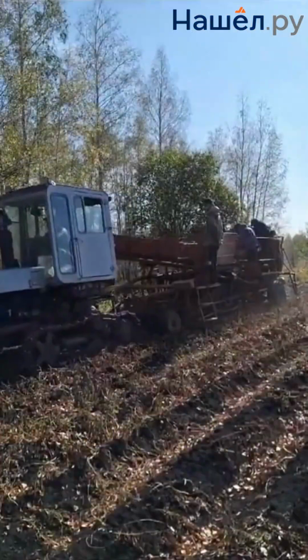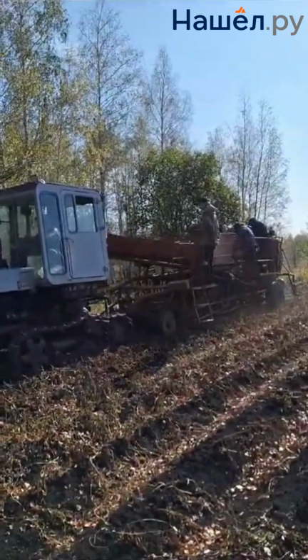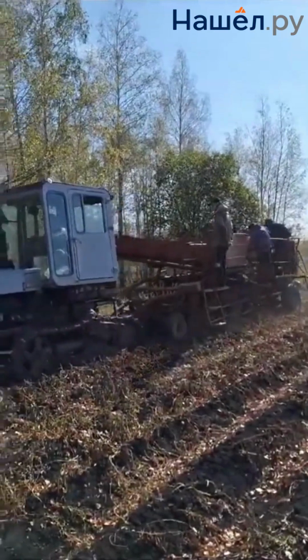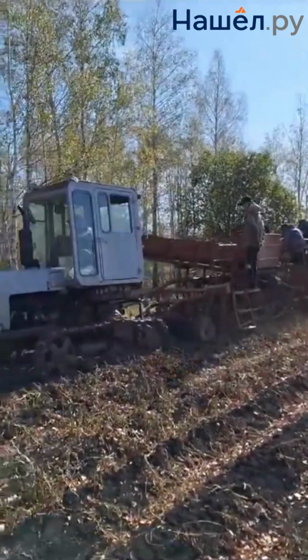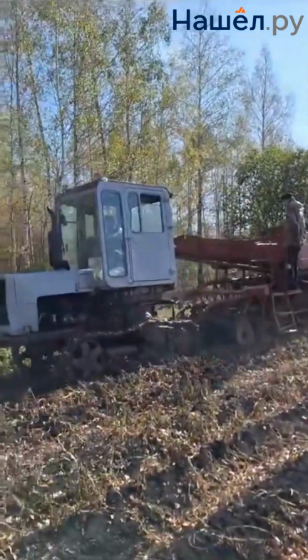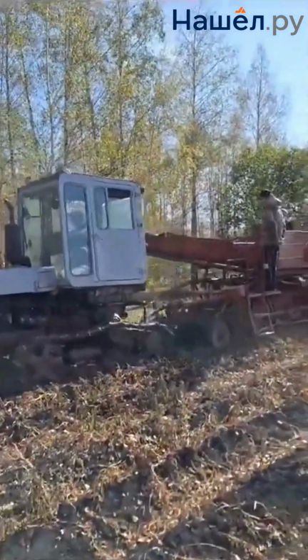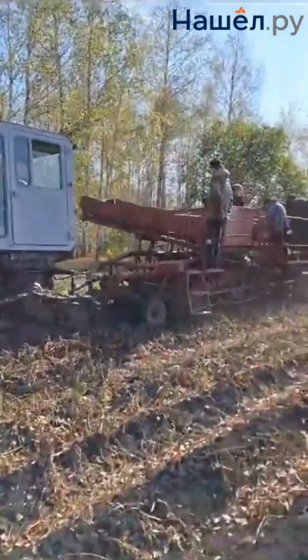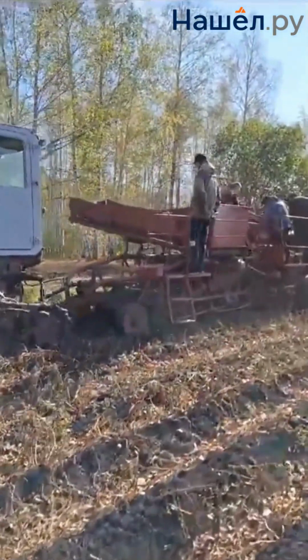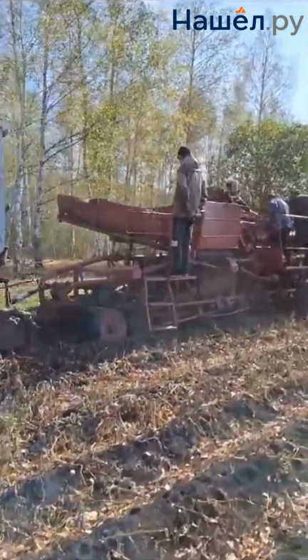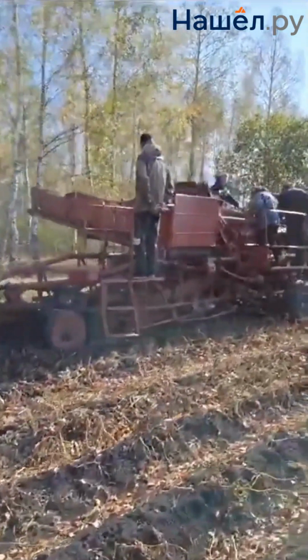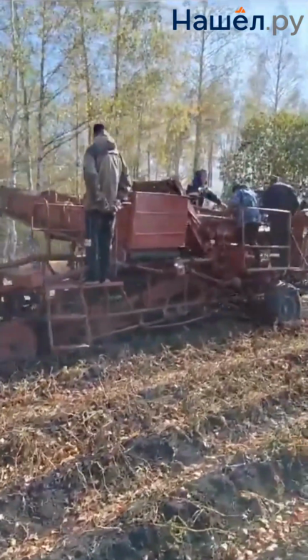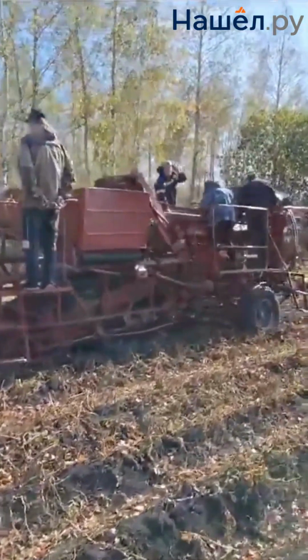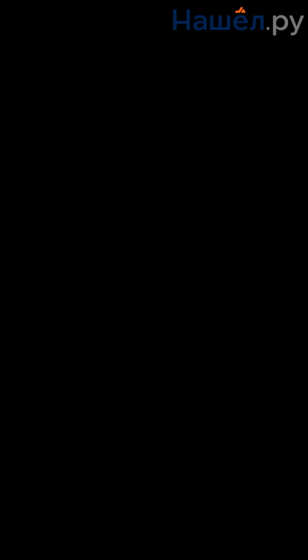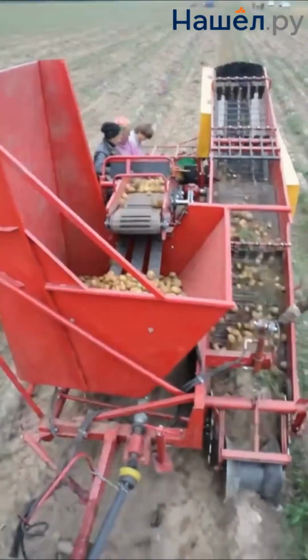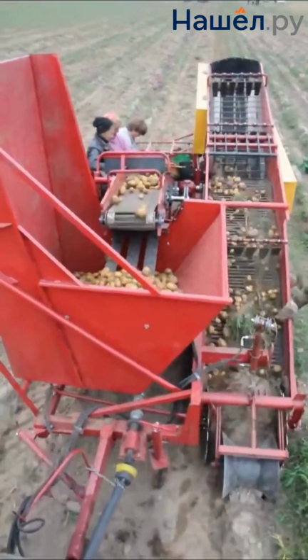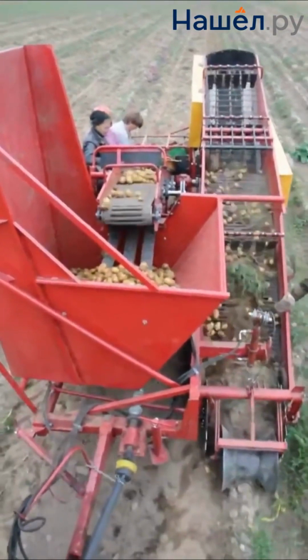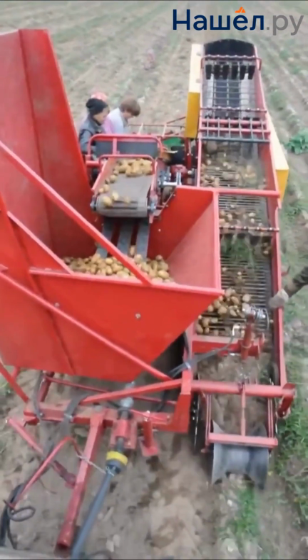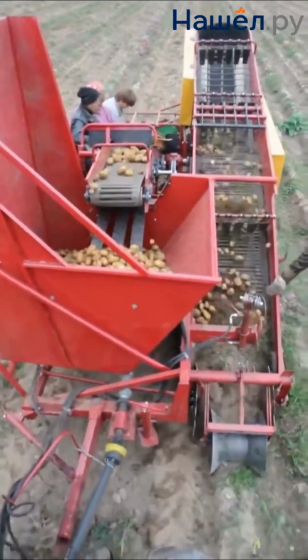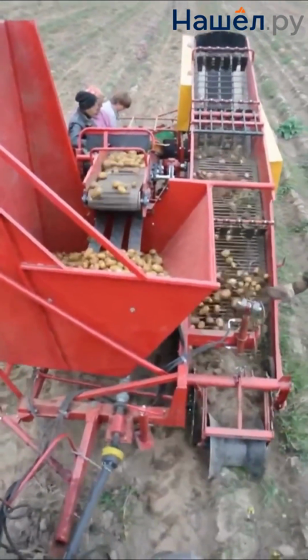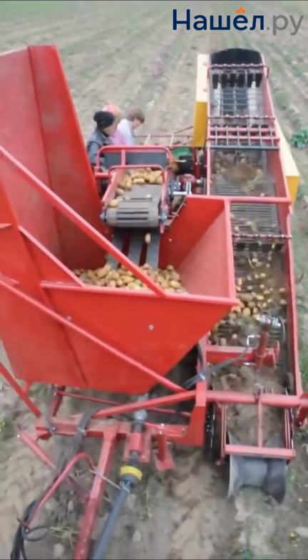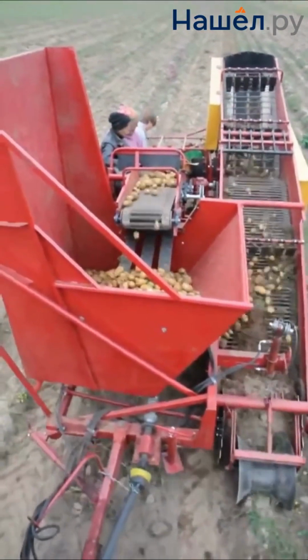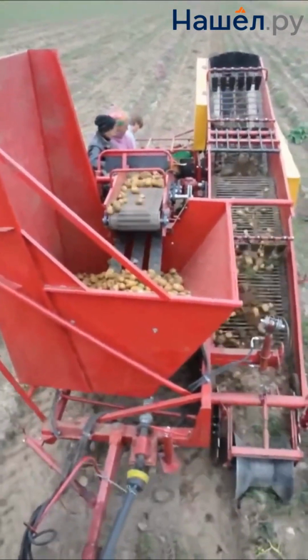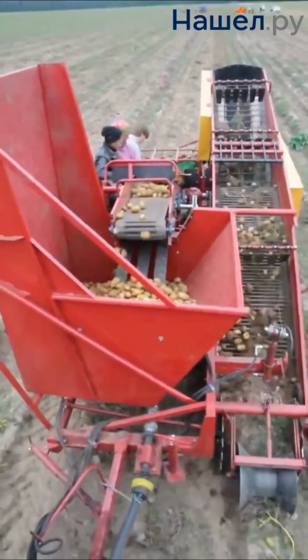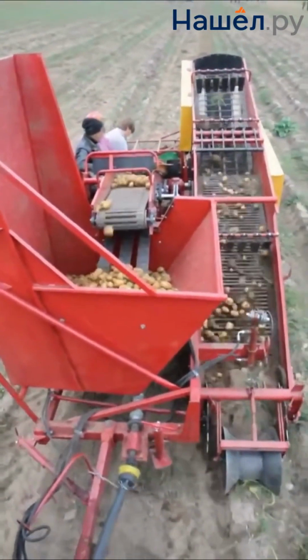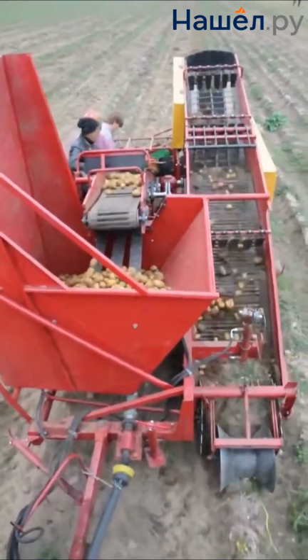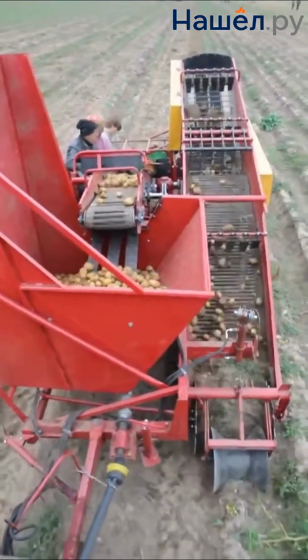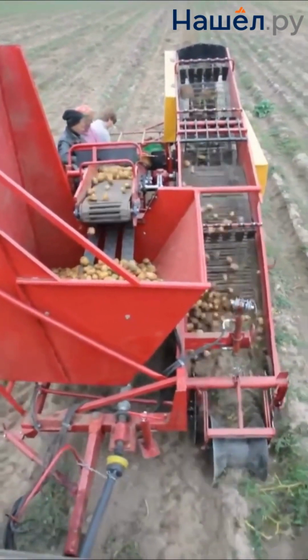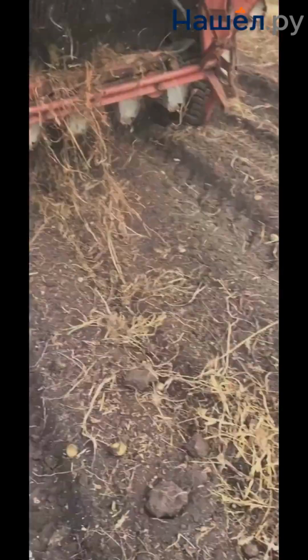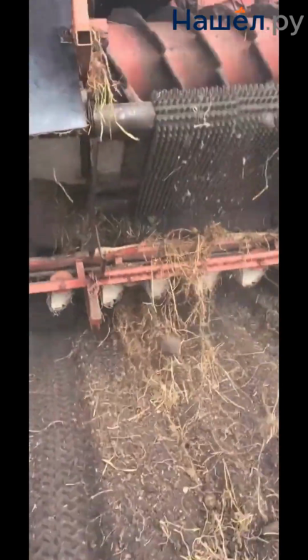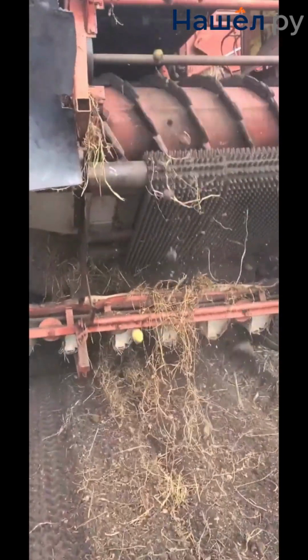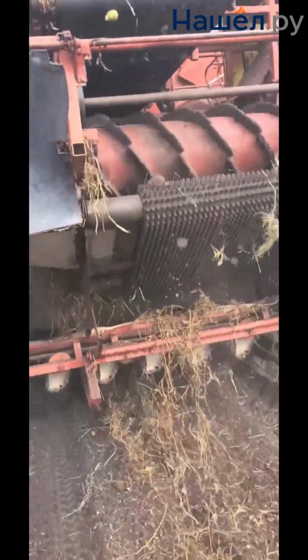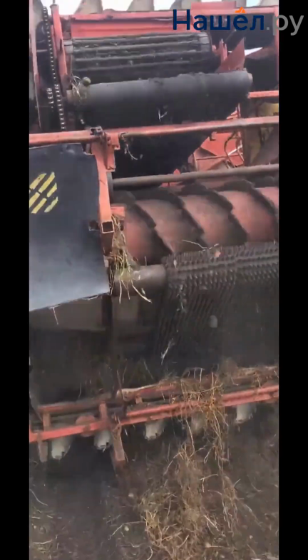Single-row harvesters are designed for work on small and medium-sized fields. They are equipped with a system for lifting potato tops and separating the tubers from the soil. The tubers are transported via a conveyor, where additional soil removal takes place before they are deposited into the hopper.